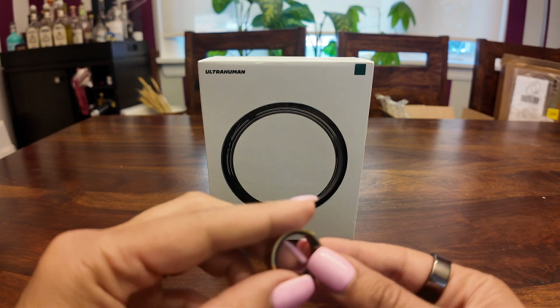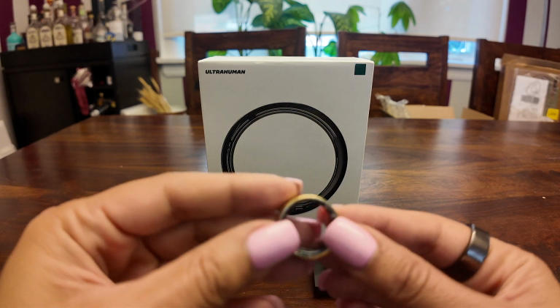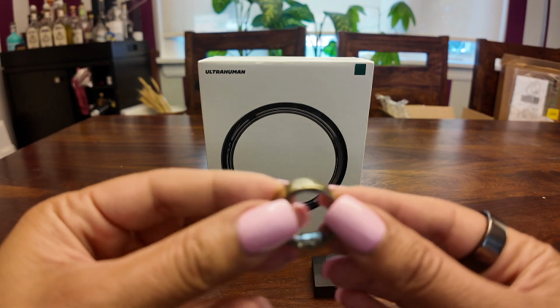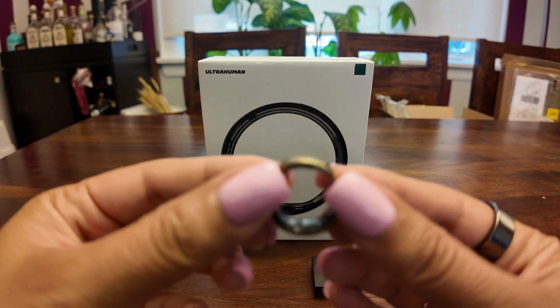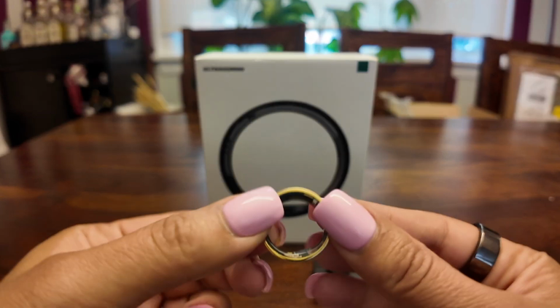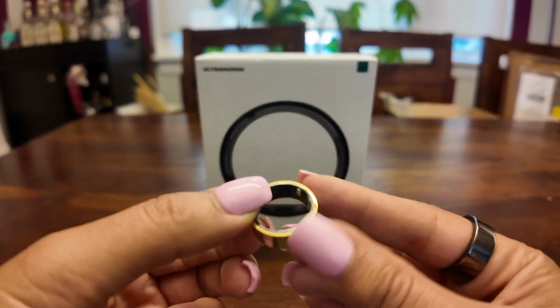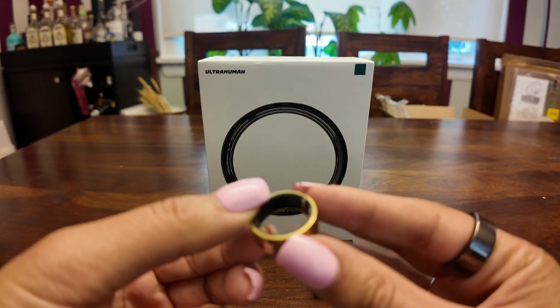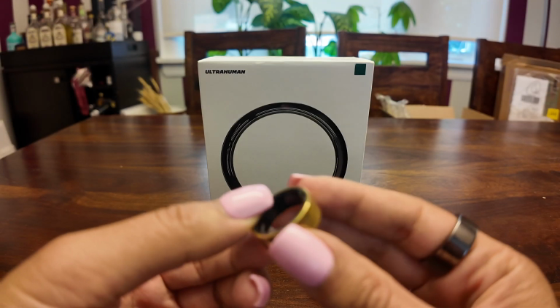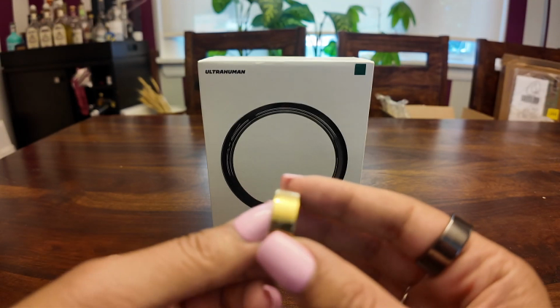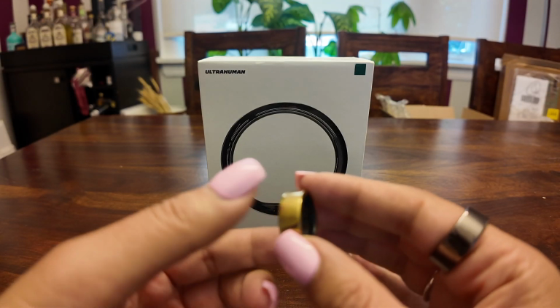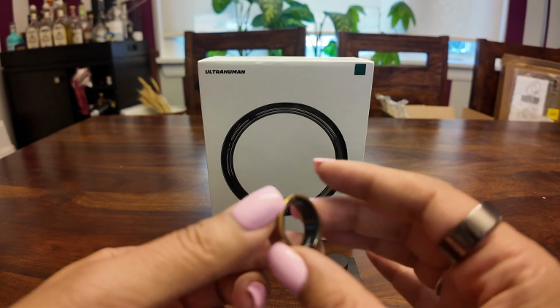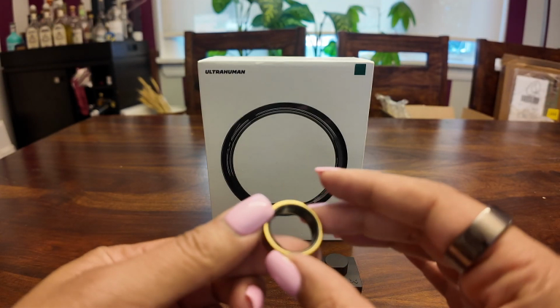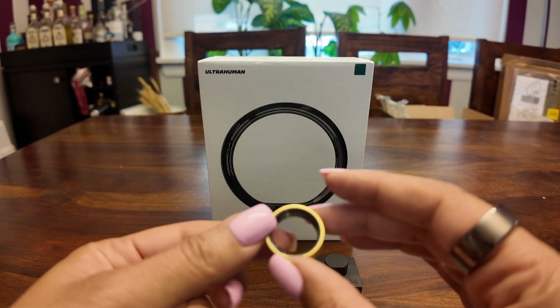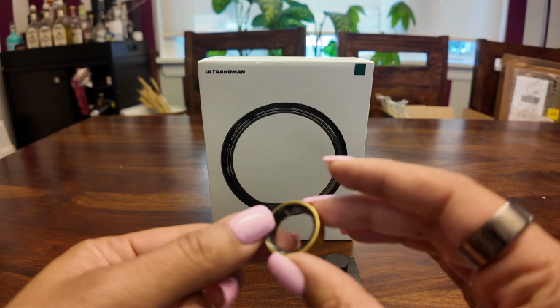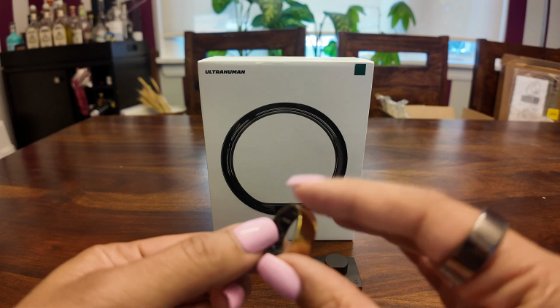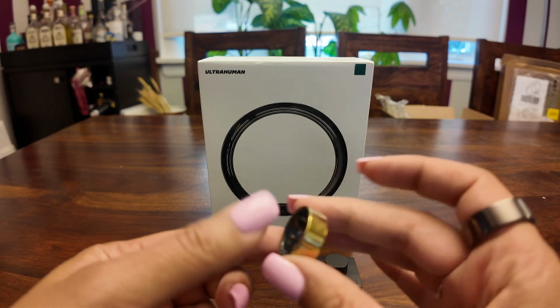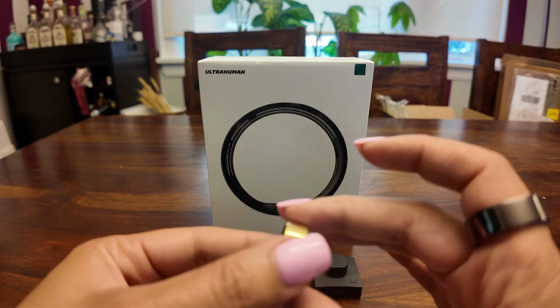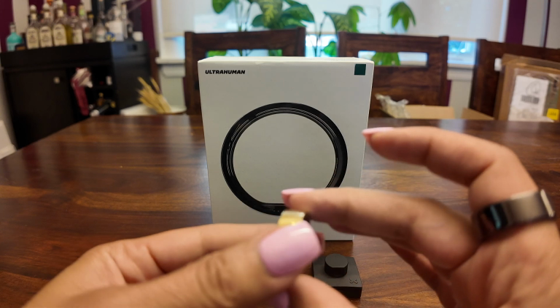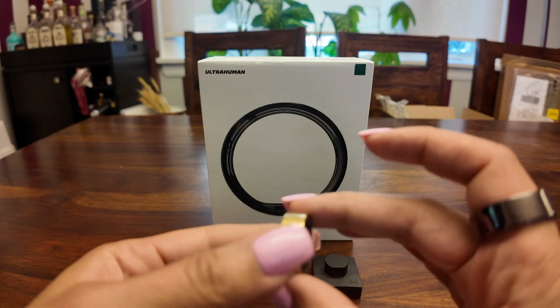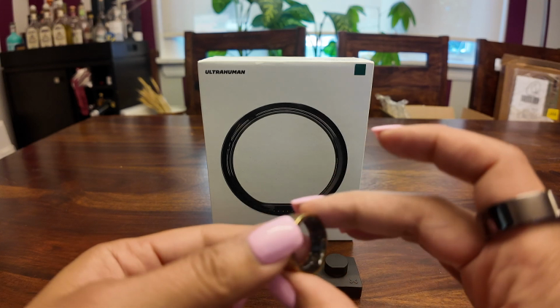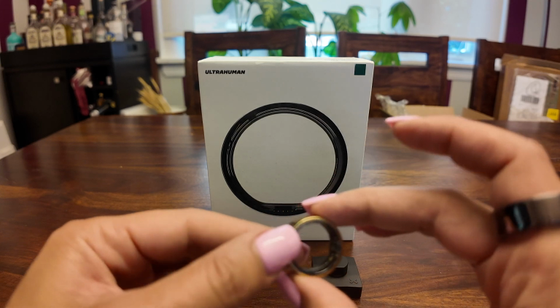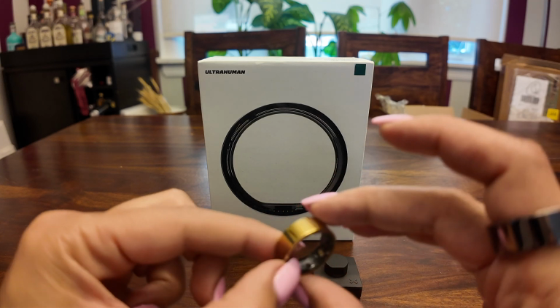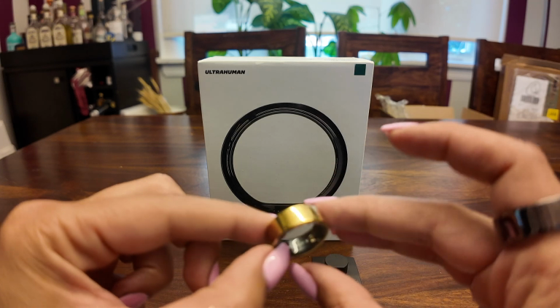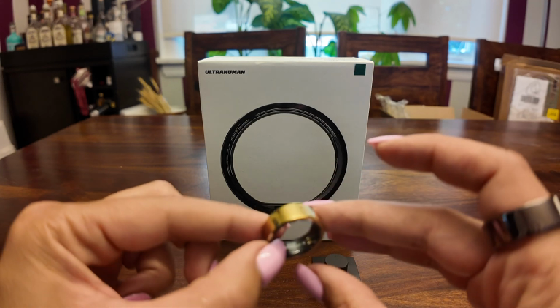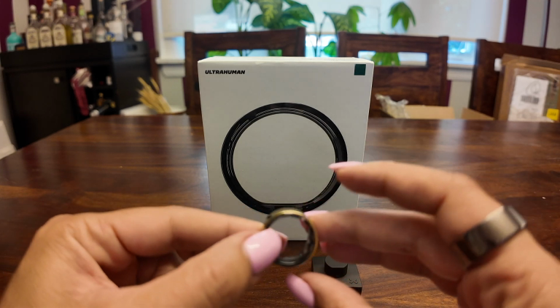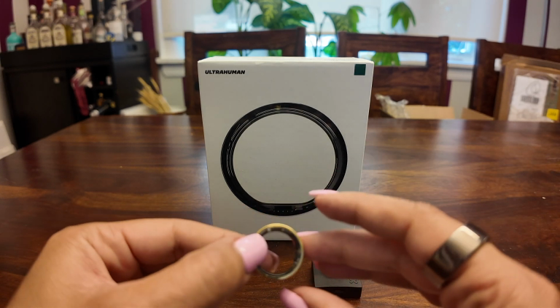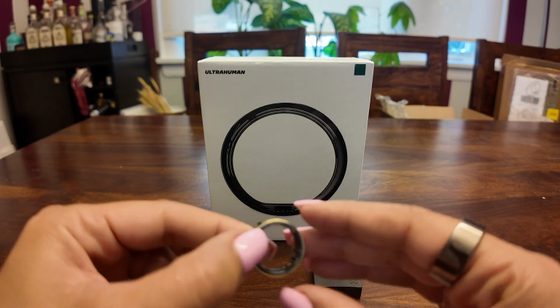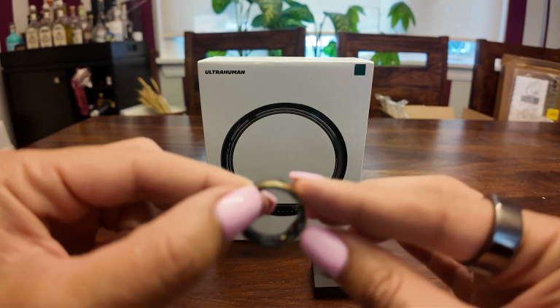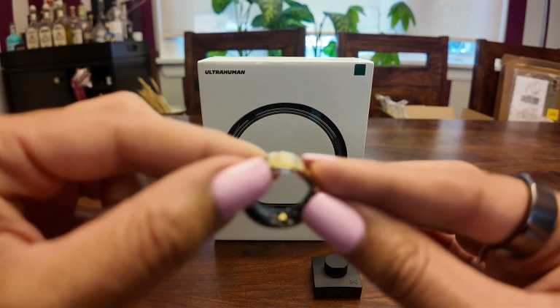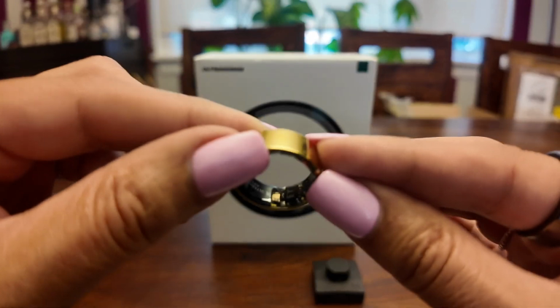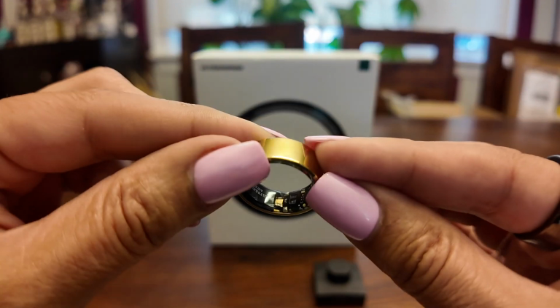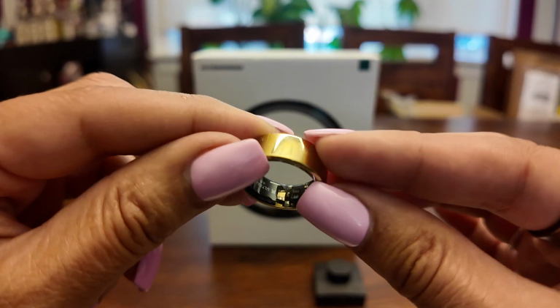Hi, I'm Christina, tech blogger with Best Buy, and I've been using the UltraHuman Ring Air Smart Ring for the last several months. Today, I'm sharing with you everything you need to know about this health and wellness wearable to help you decide if it's worth it for you.